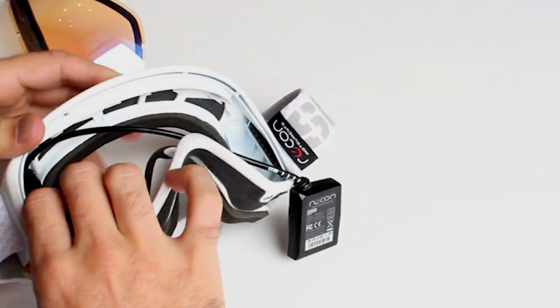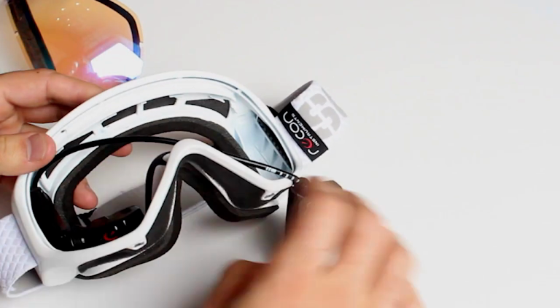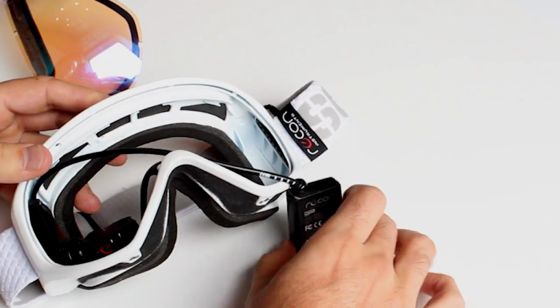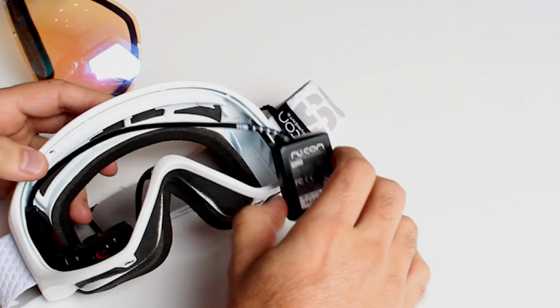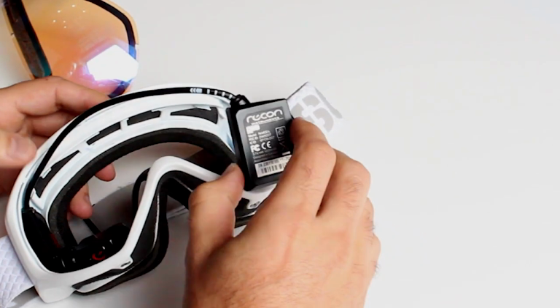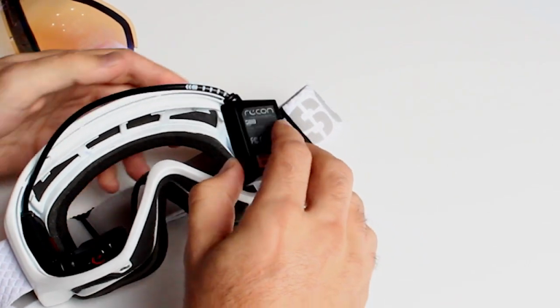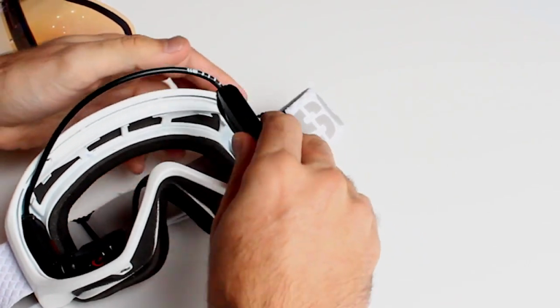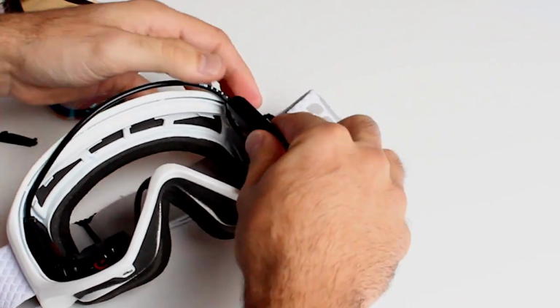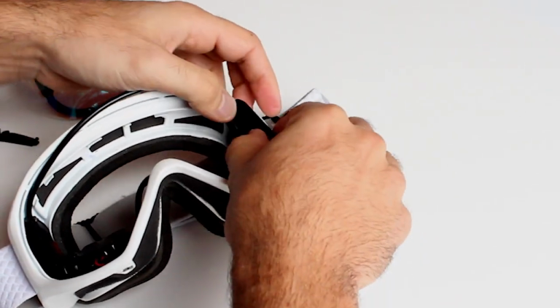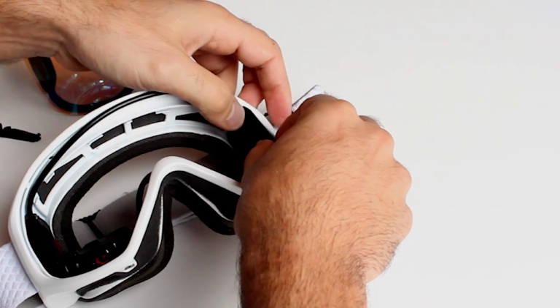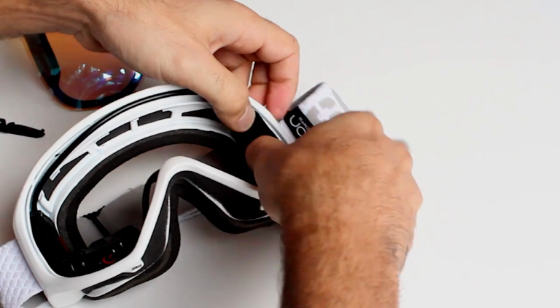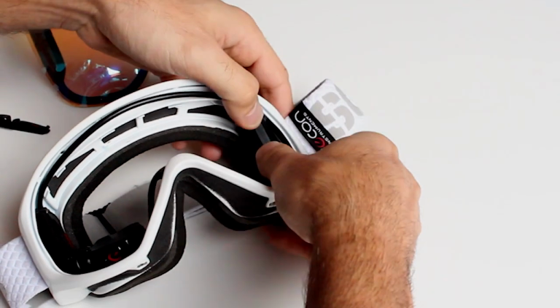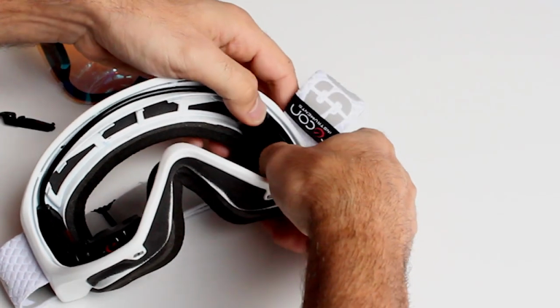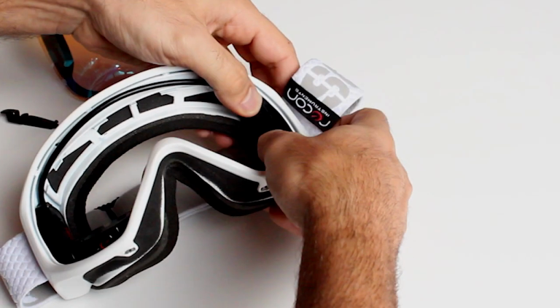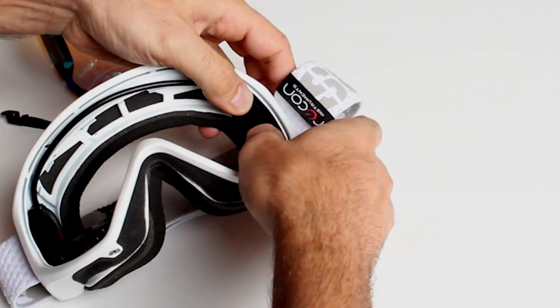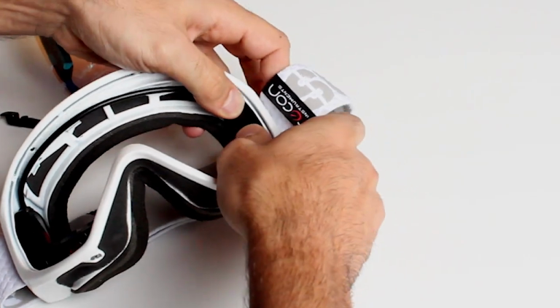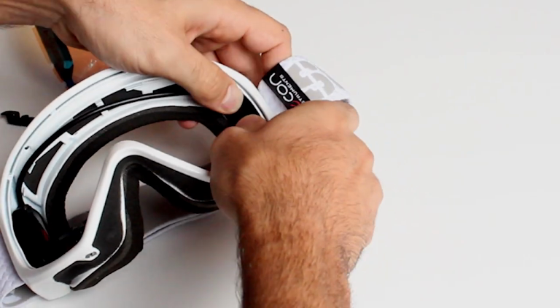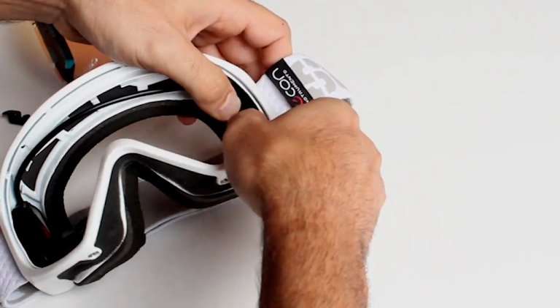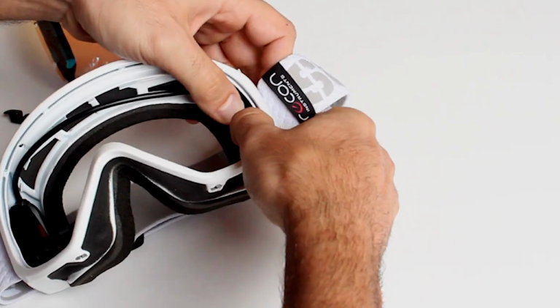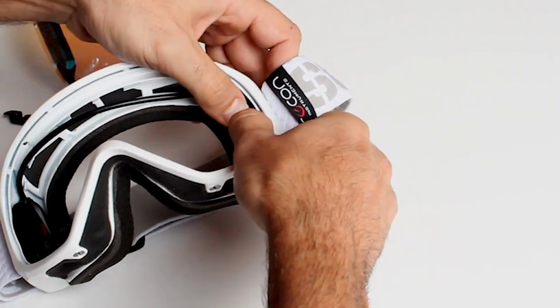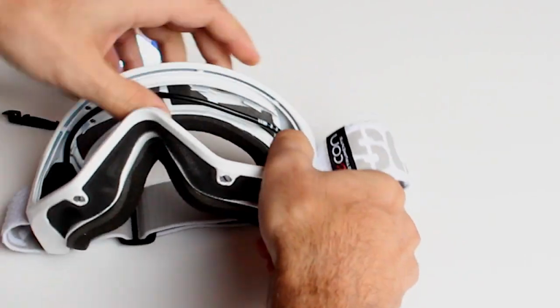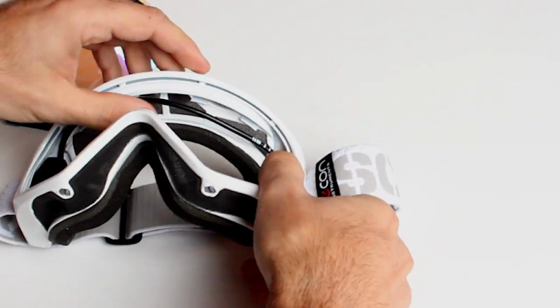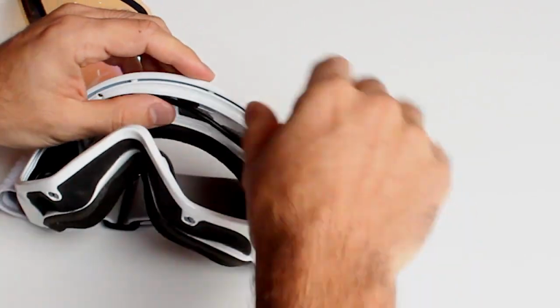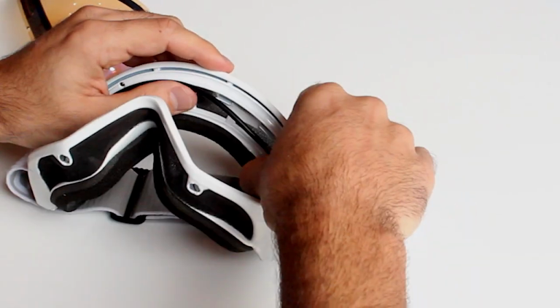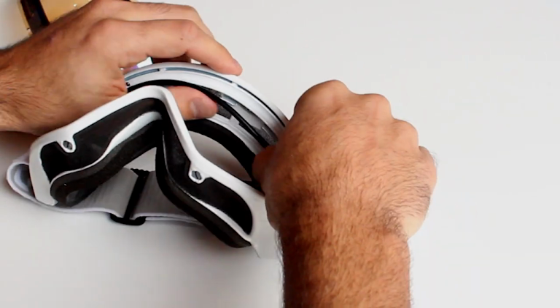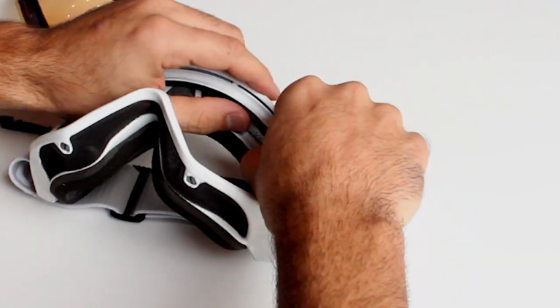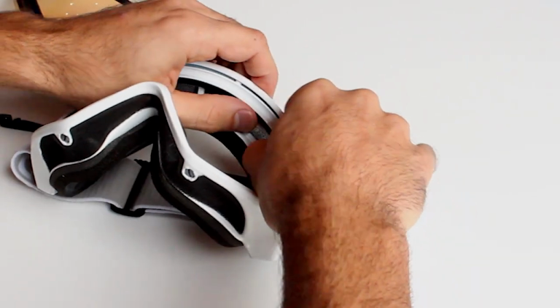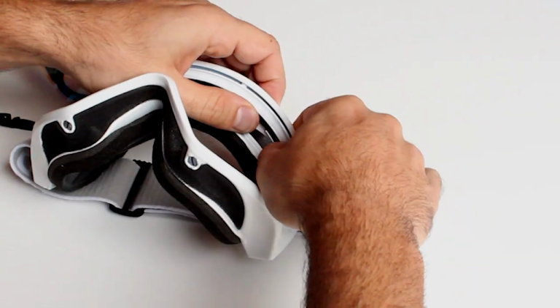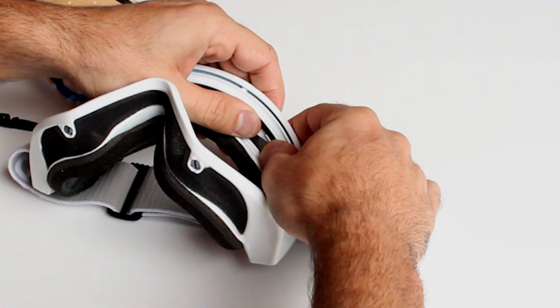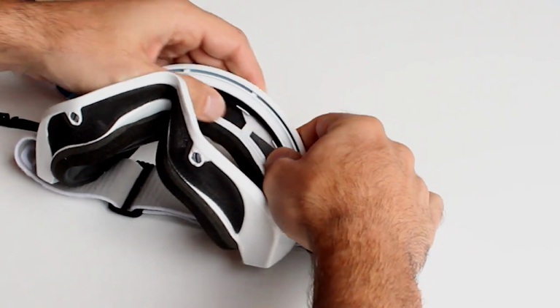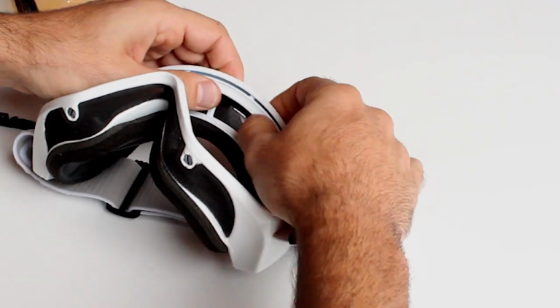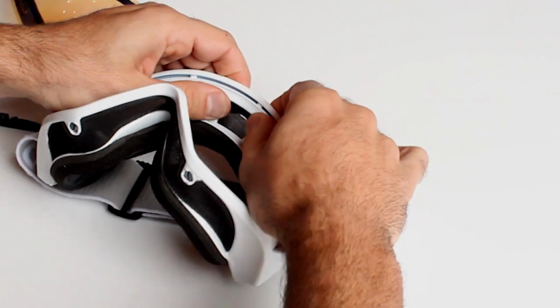Then you do the same with the battery on the left hand side. Finally you click the cord up on the top of the frame.